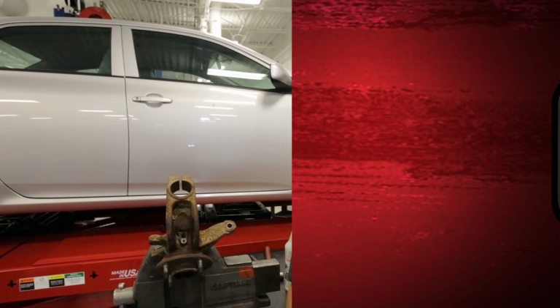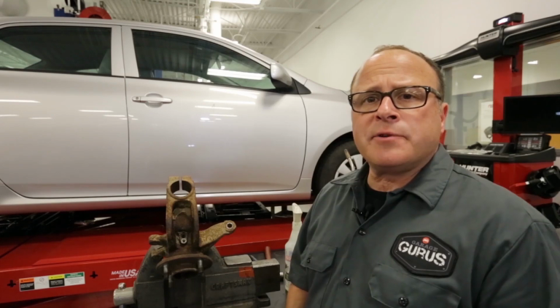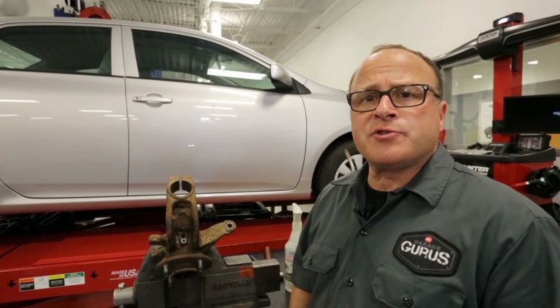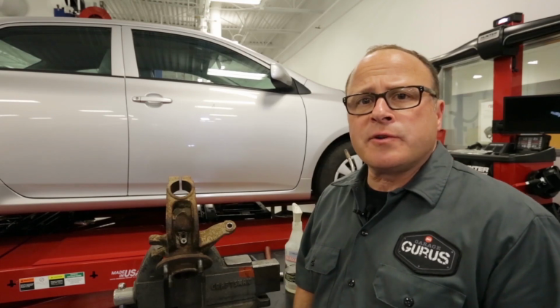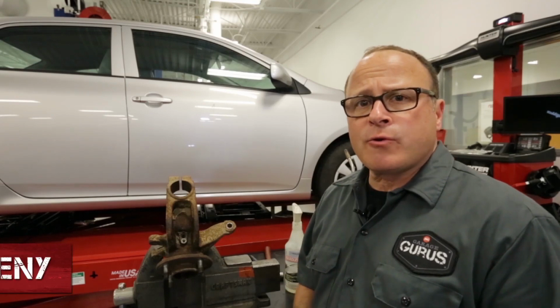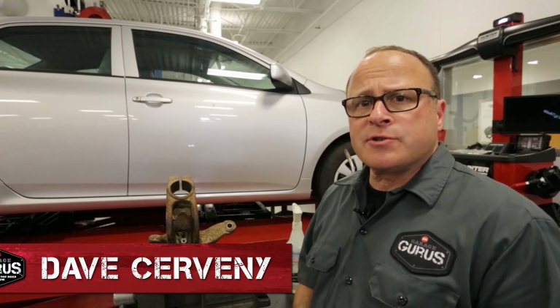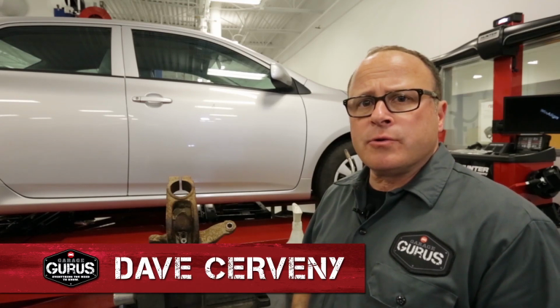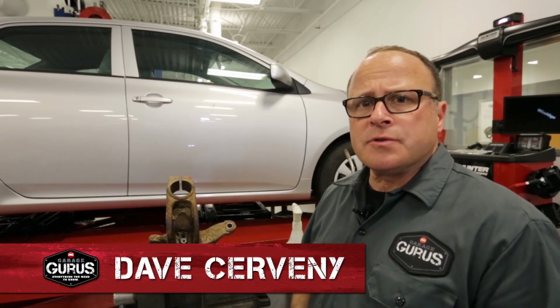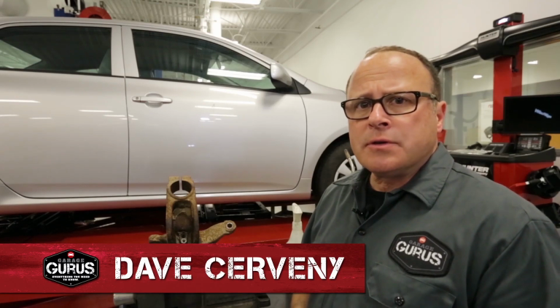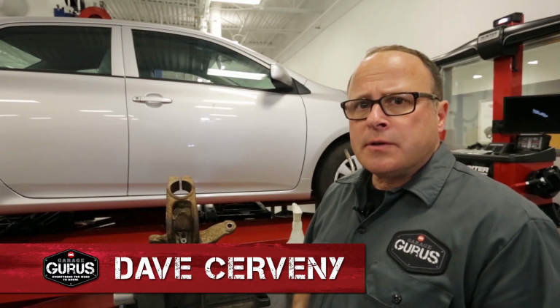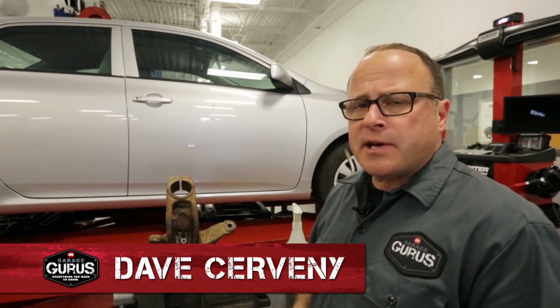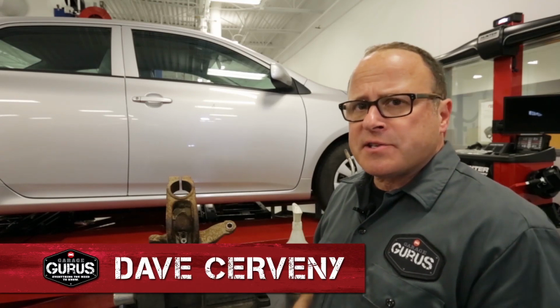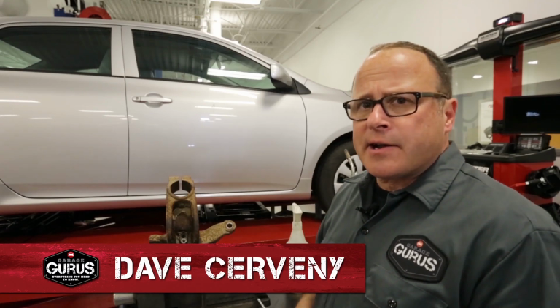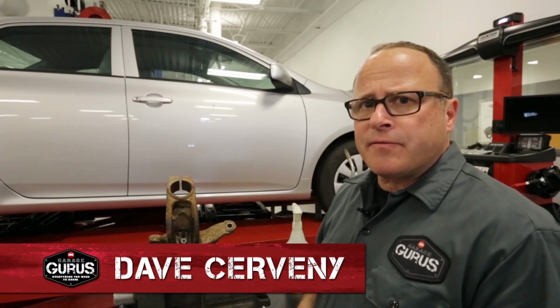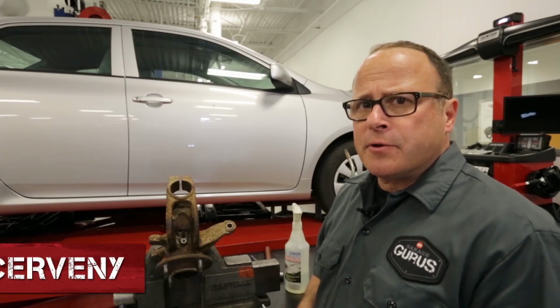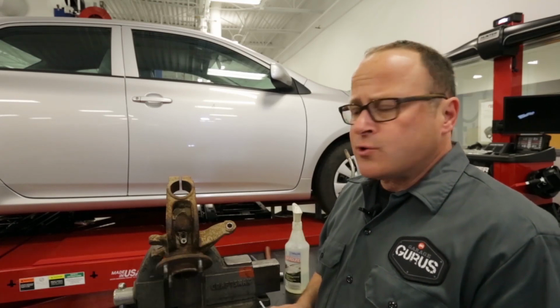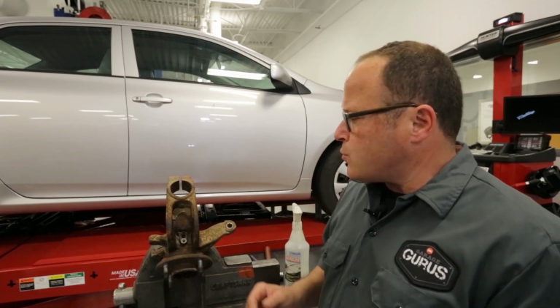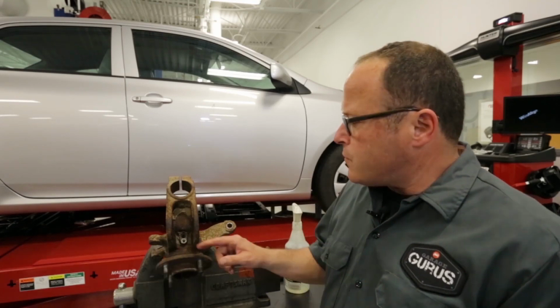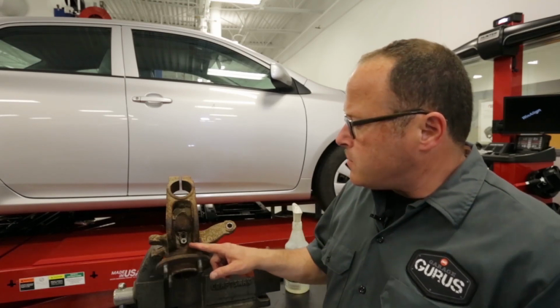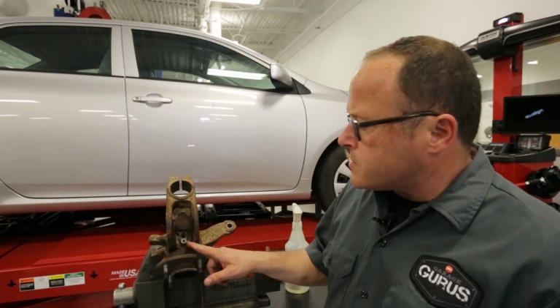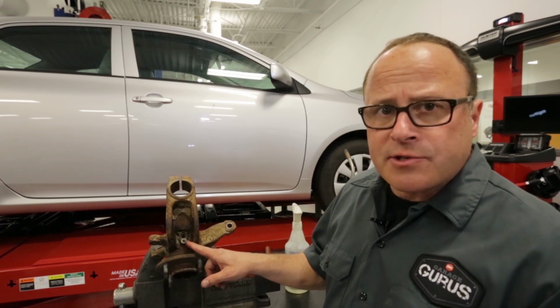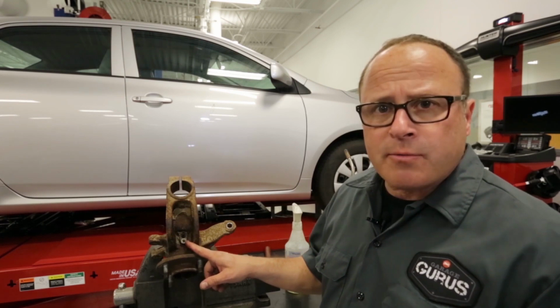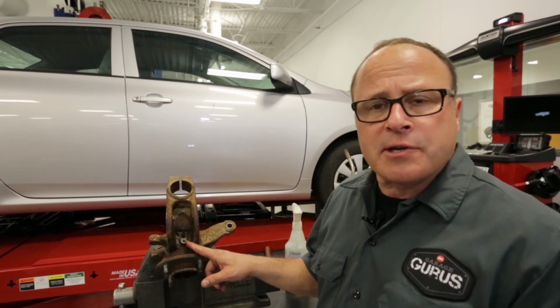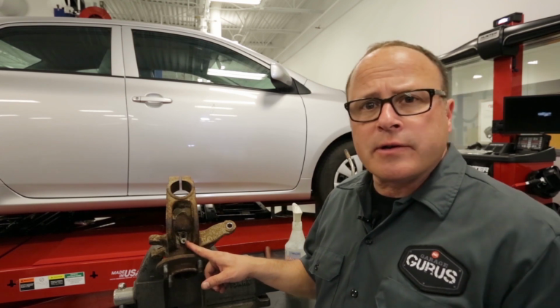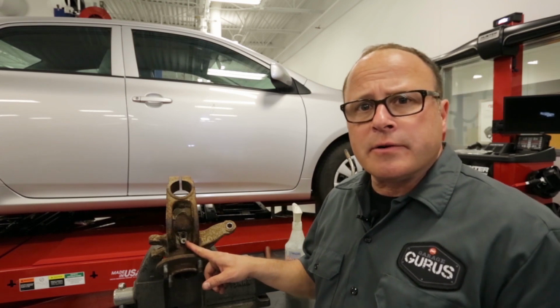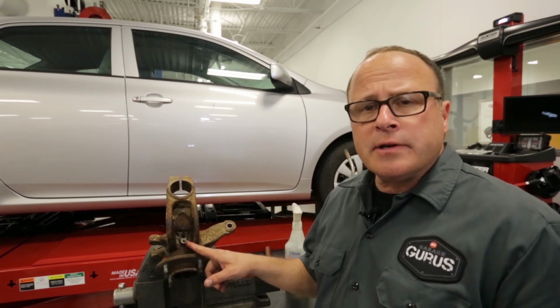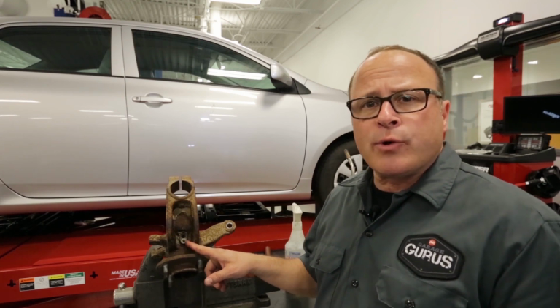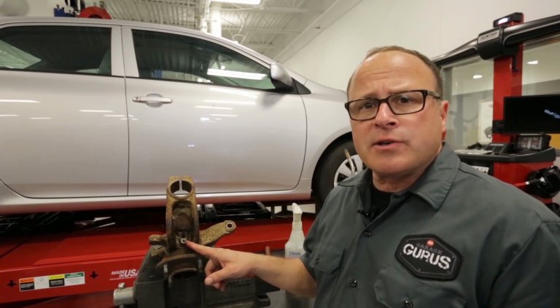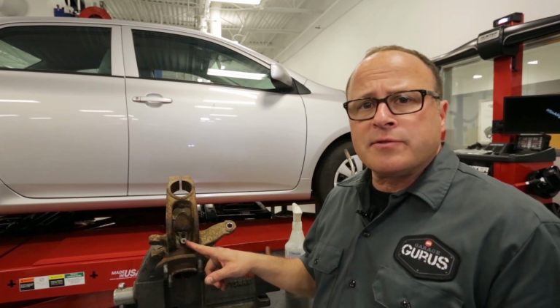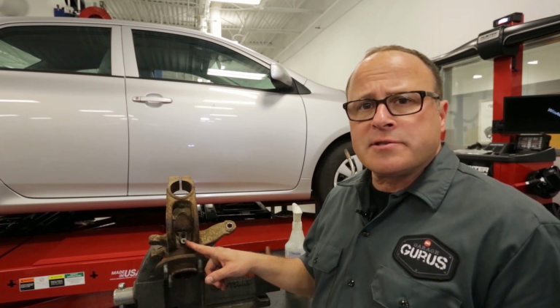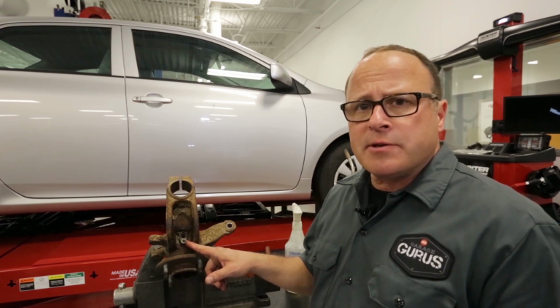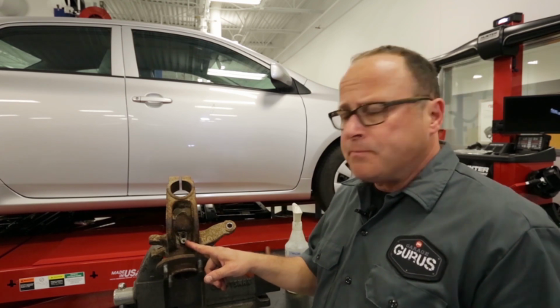Hi, I'm Dave Cervany with Garage Gurus. This happens a lot out in the field when trying to remove an ABS sensor from a steering knuckle — it breaks off into the spindle.